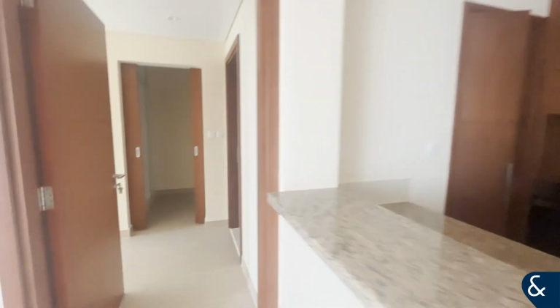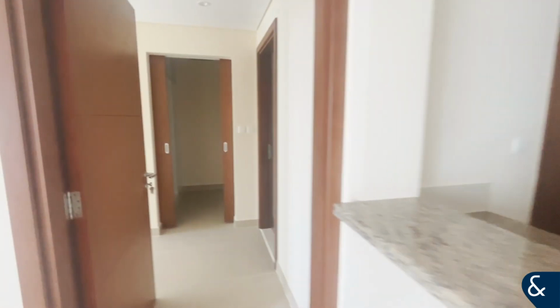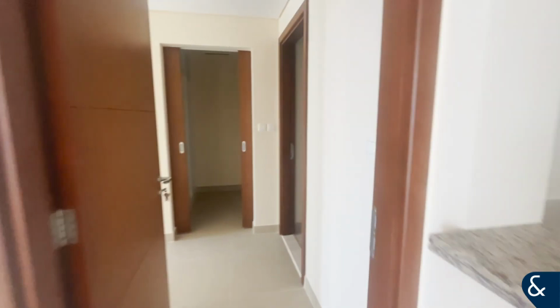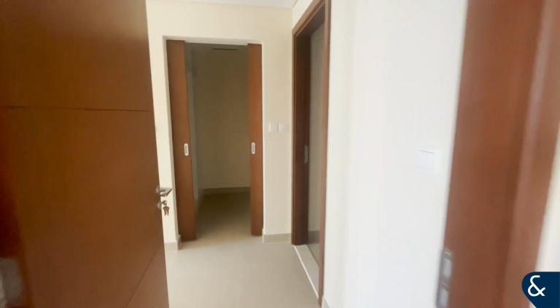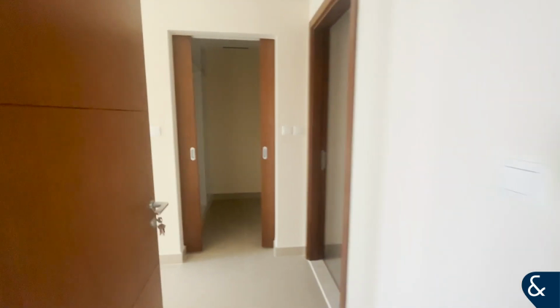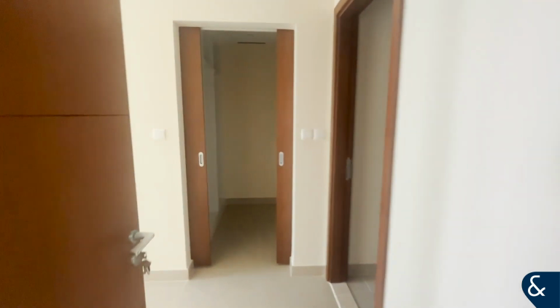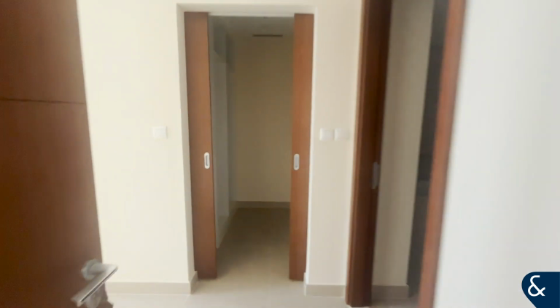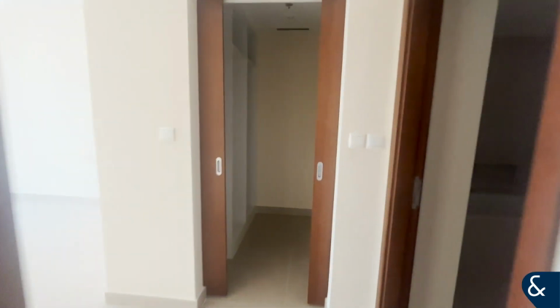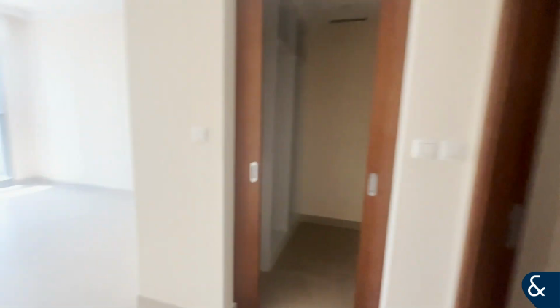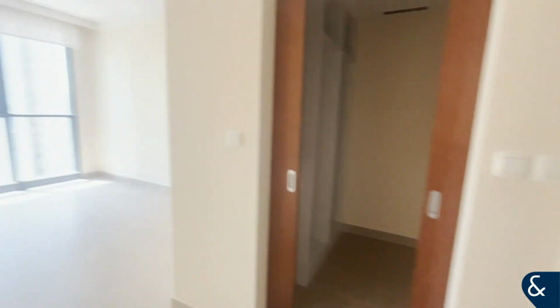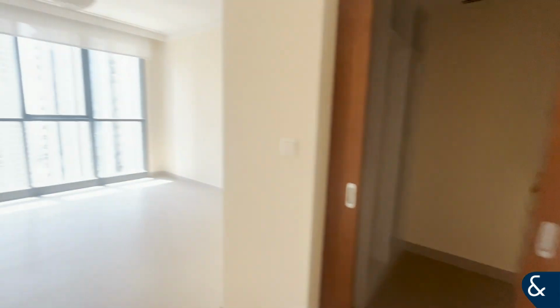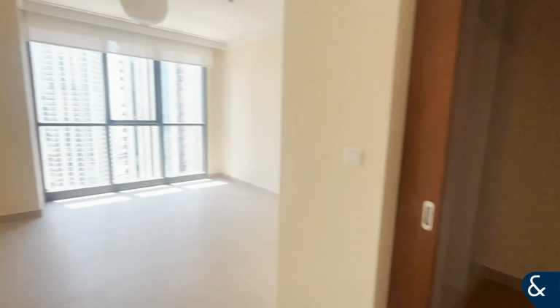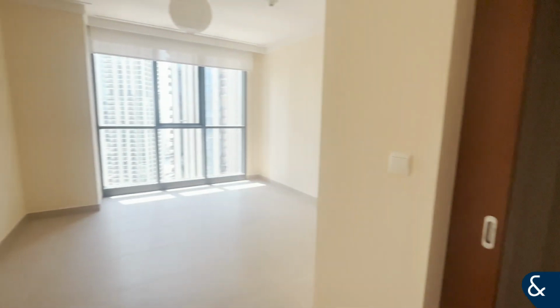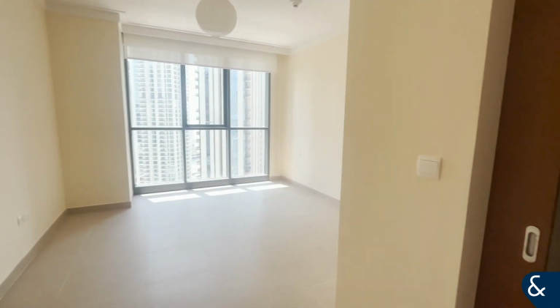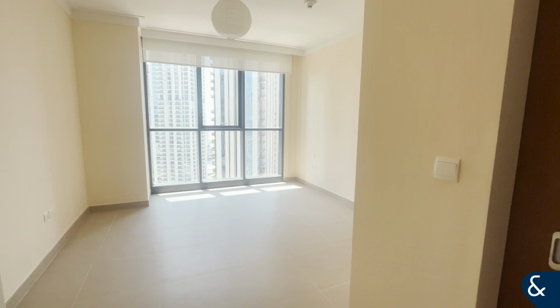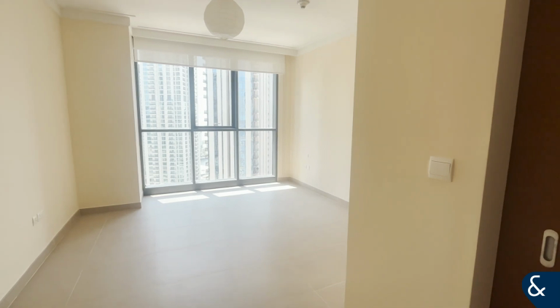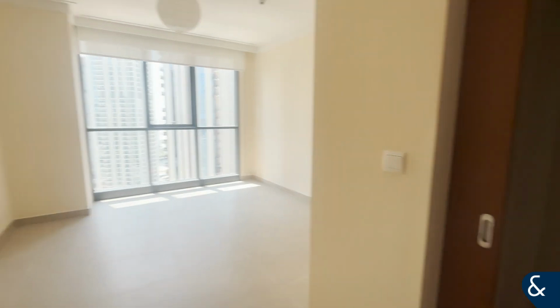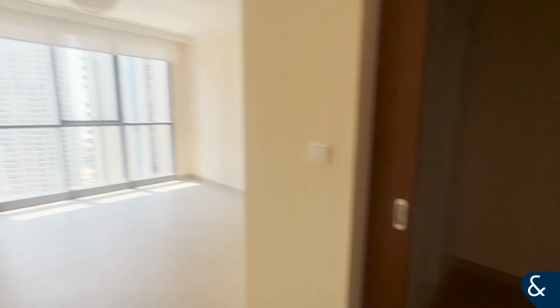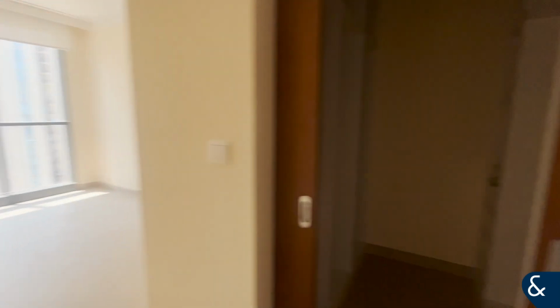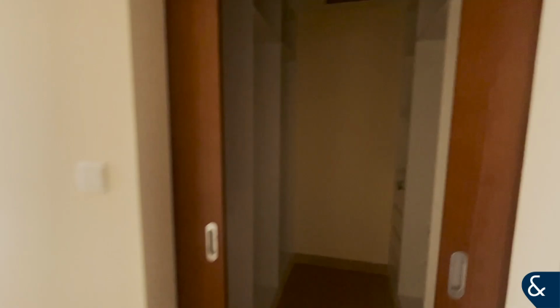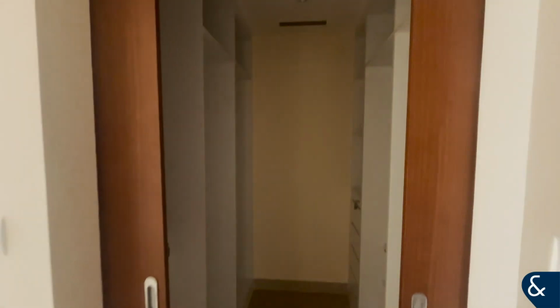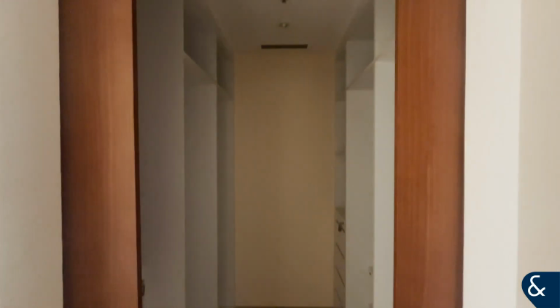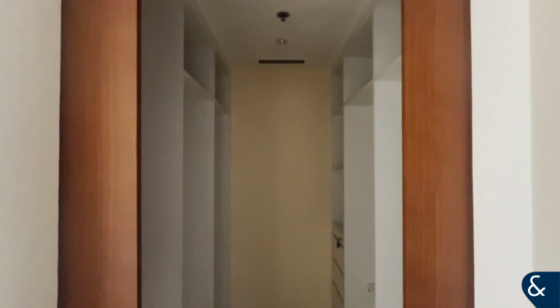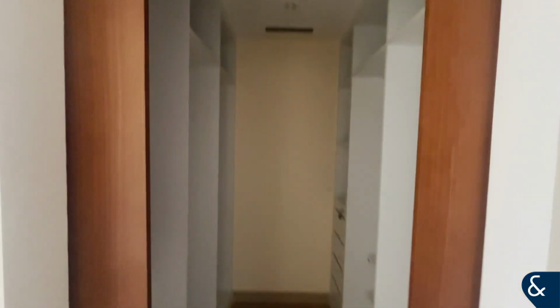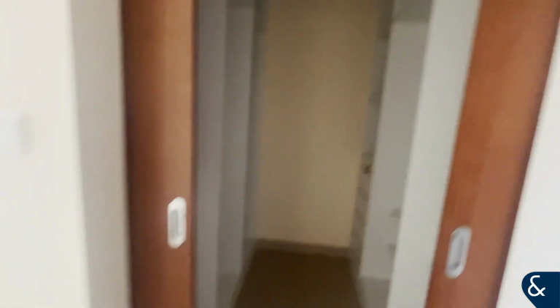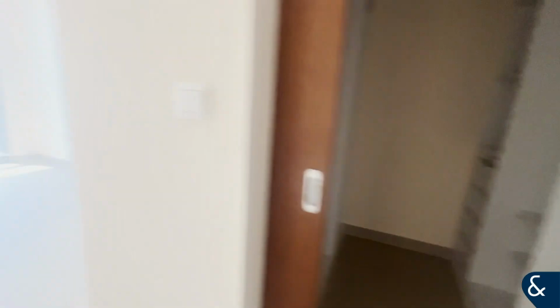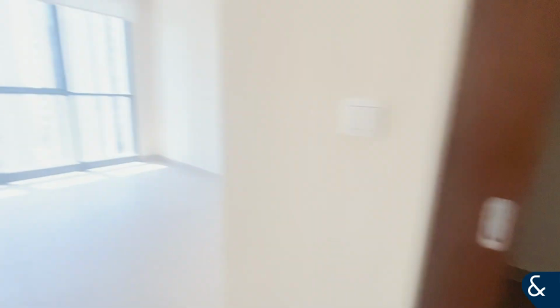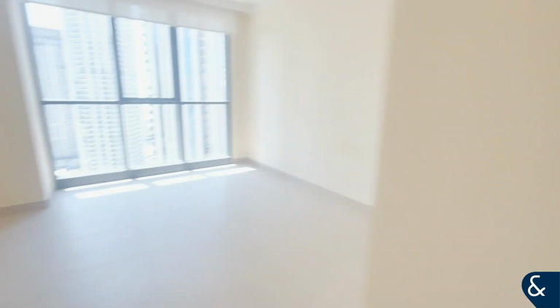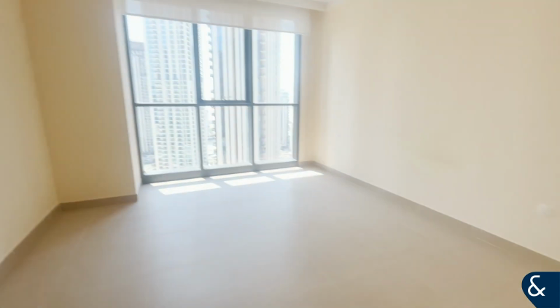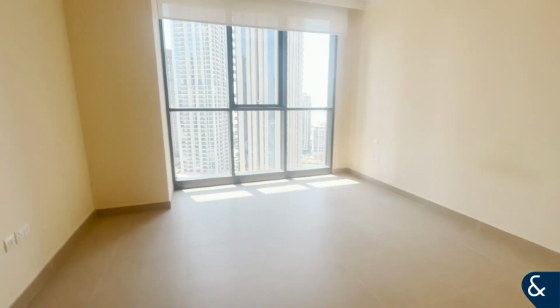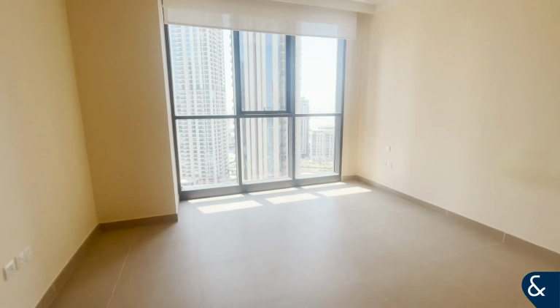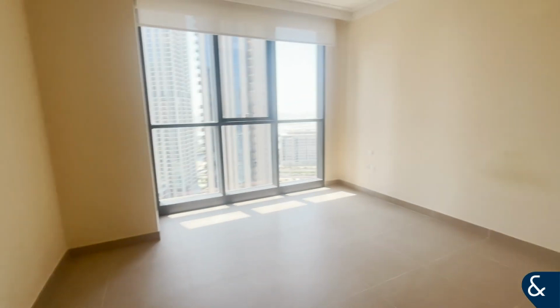And then we go into the bedroom. So from here, you have the bedroom there, a walk-in closet space here, and then just from another angle.